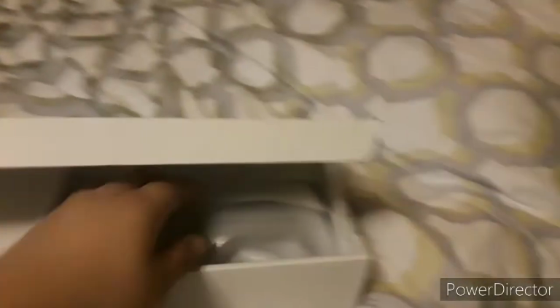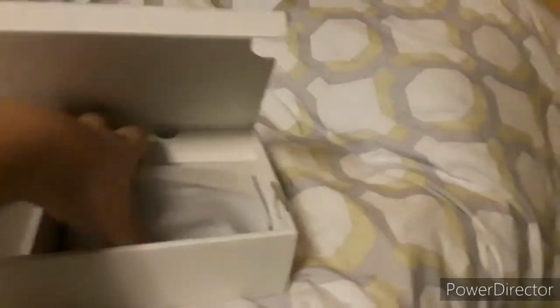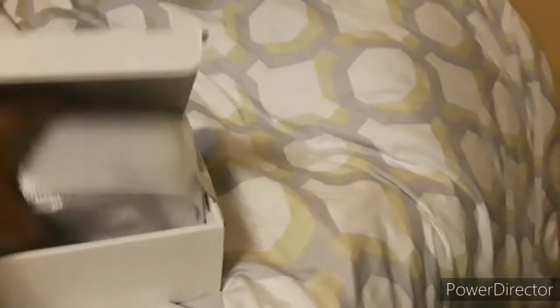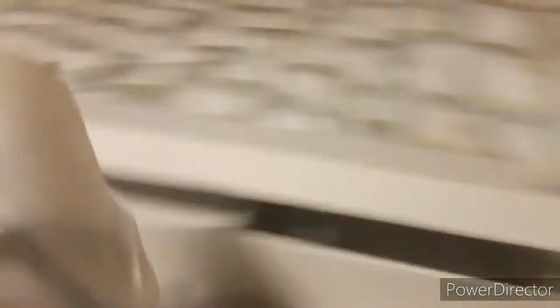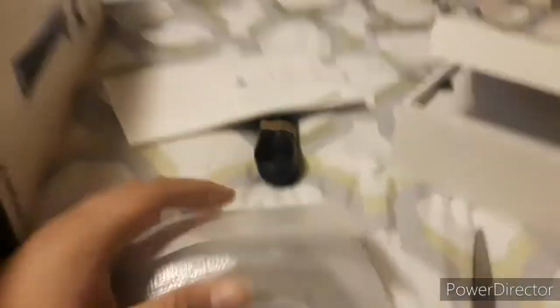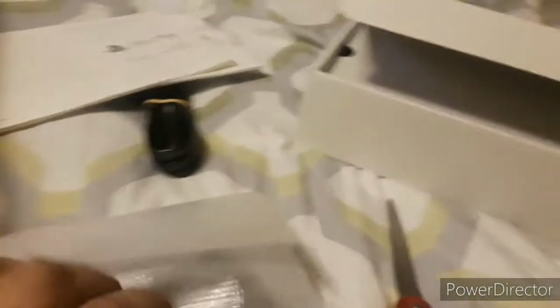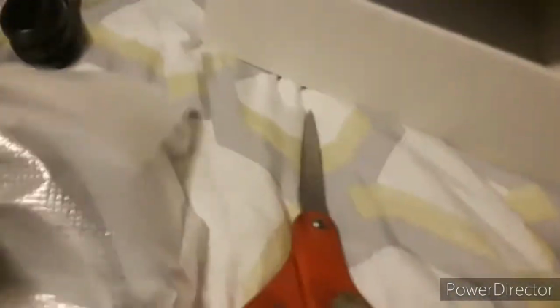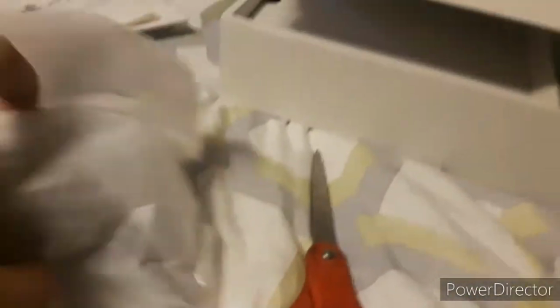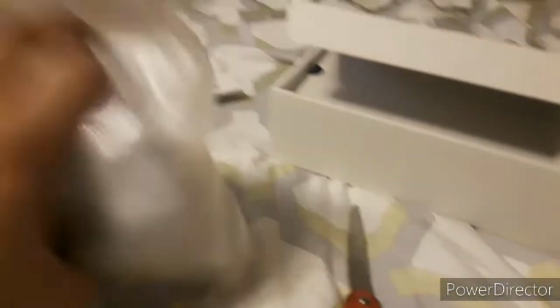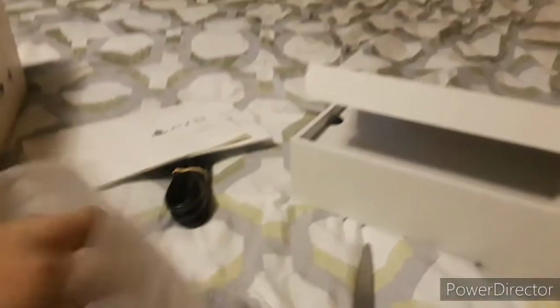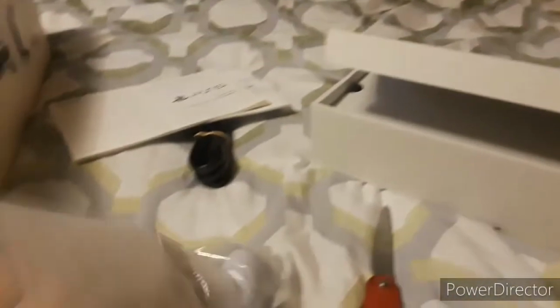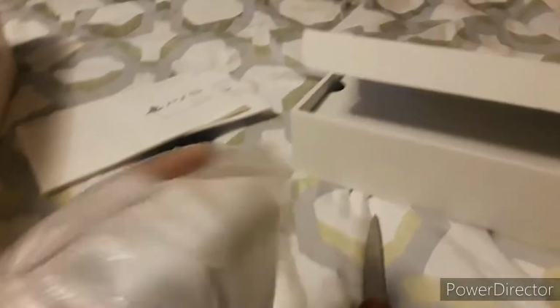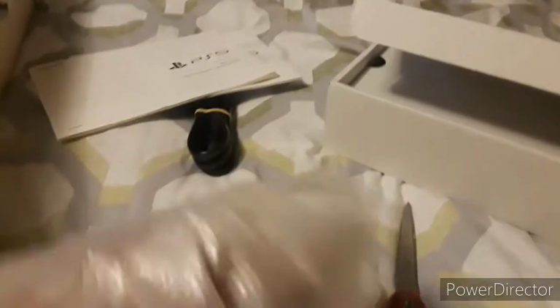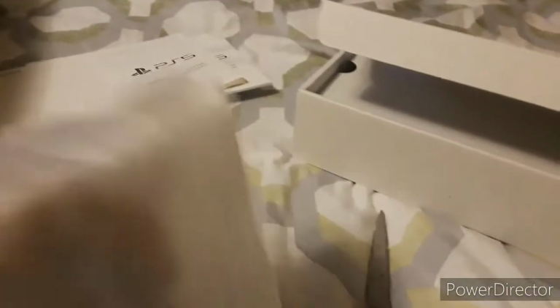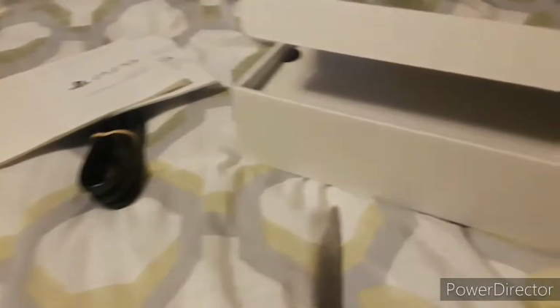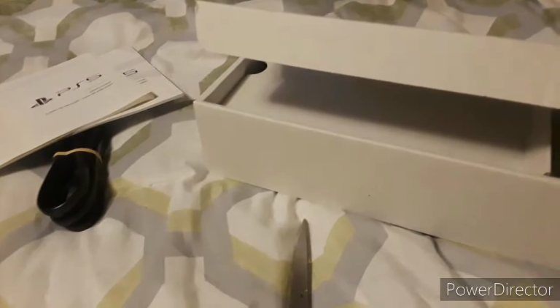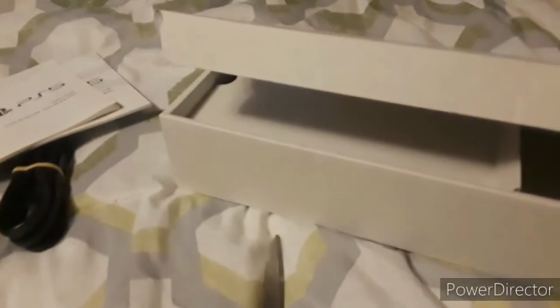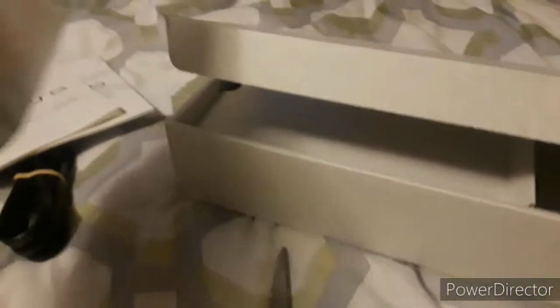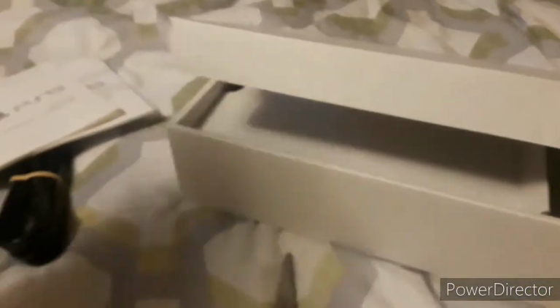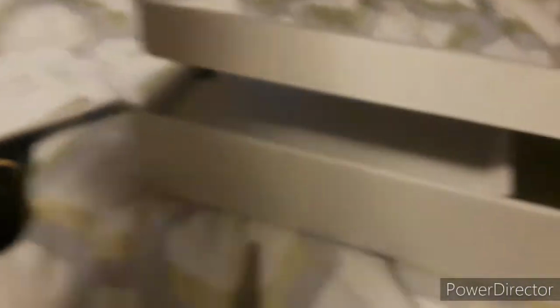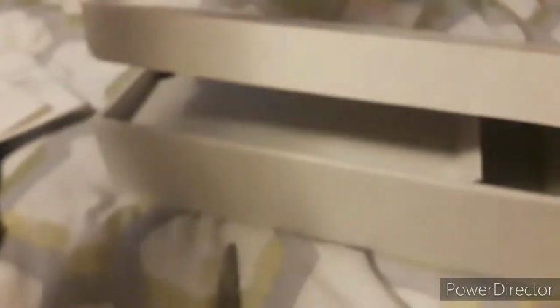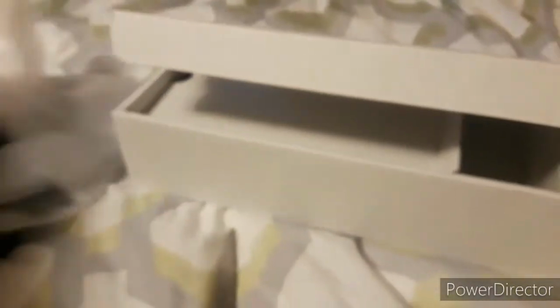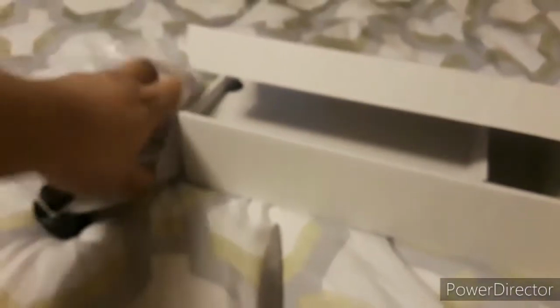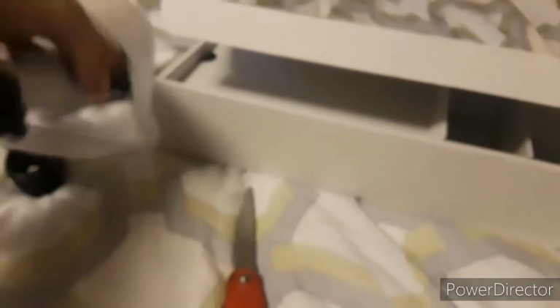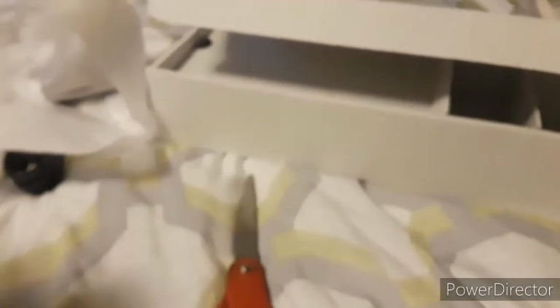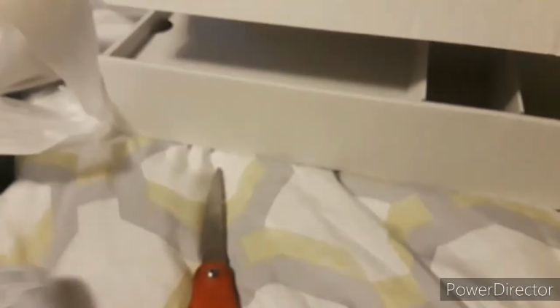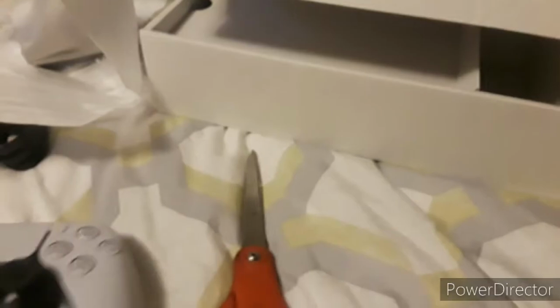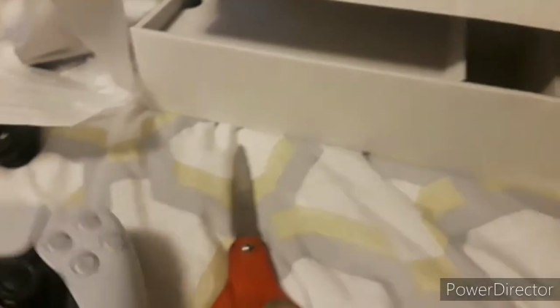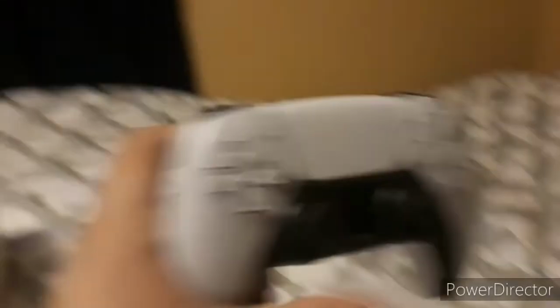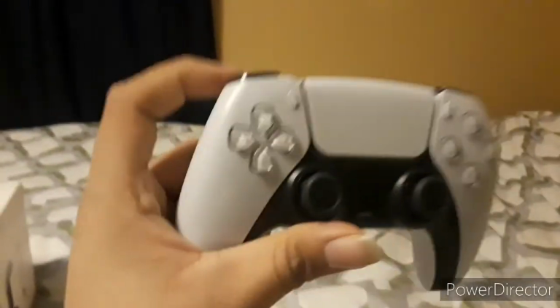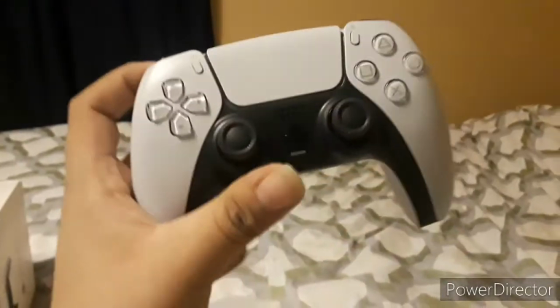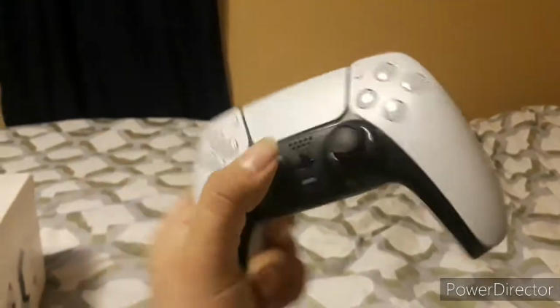Oh my god, we got the controller here and... oh god, it looks sick! Bruh, look at it. It looks so sick.